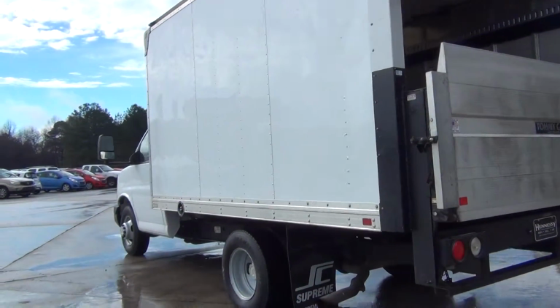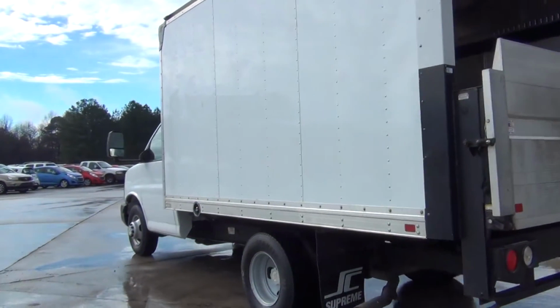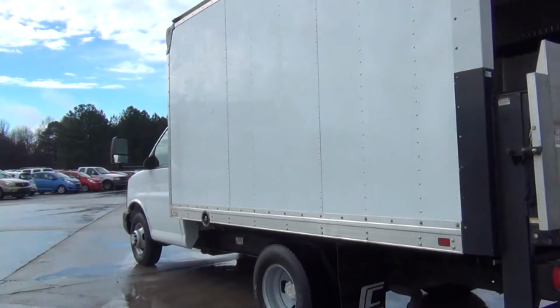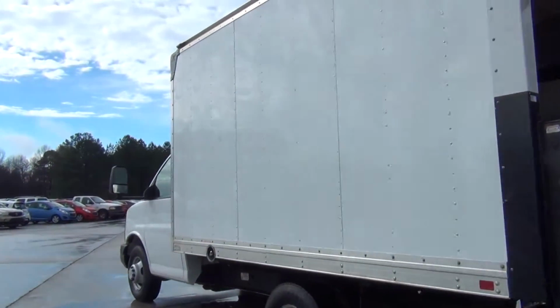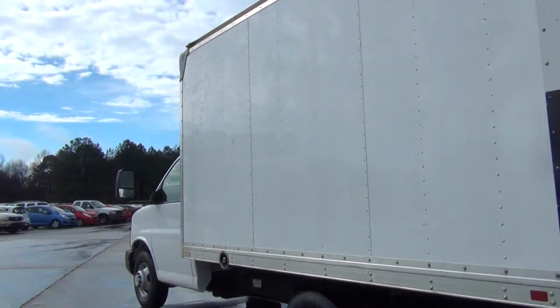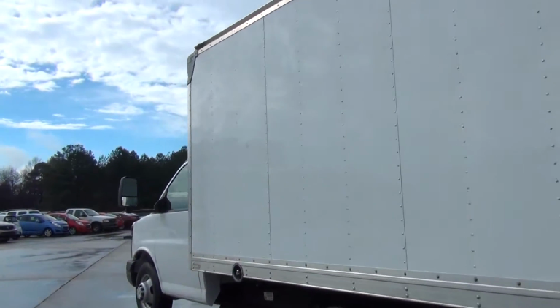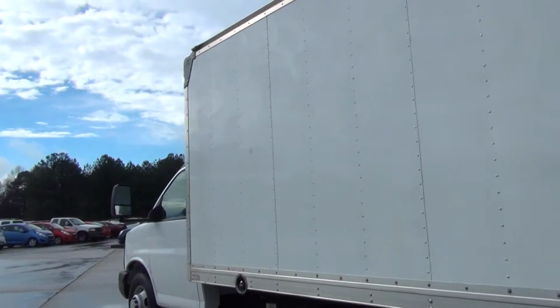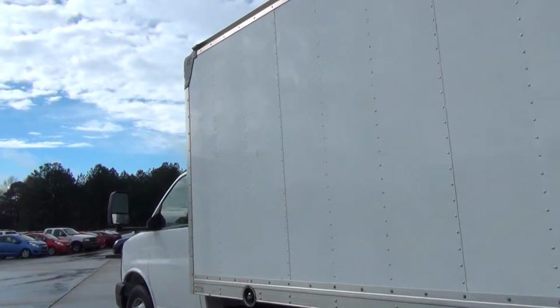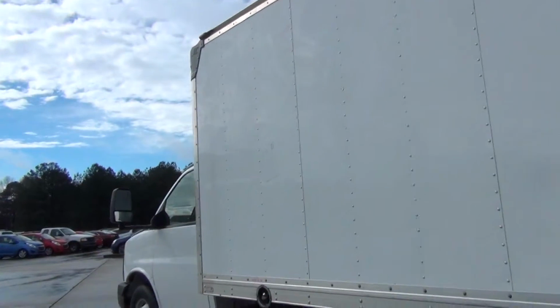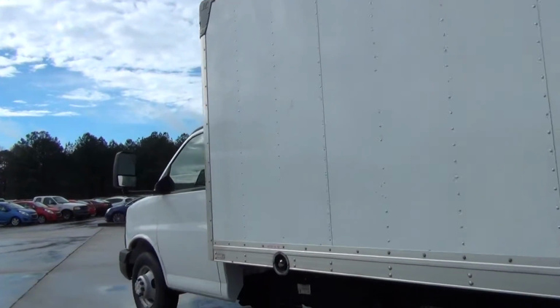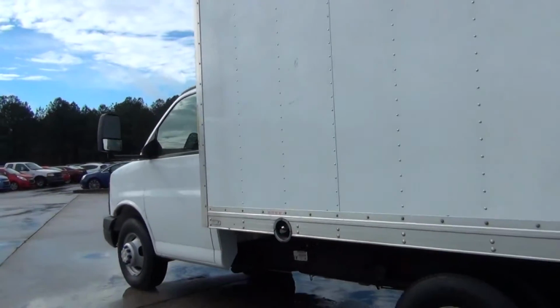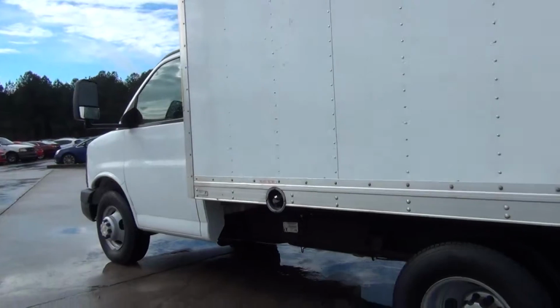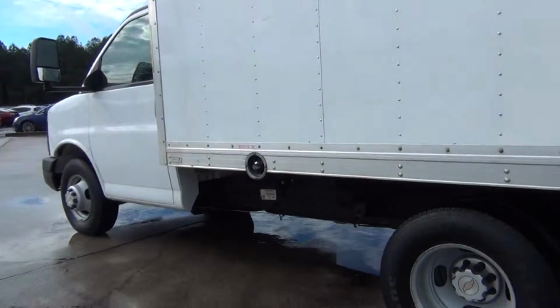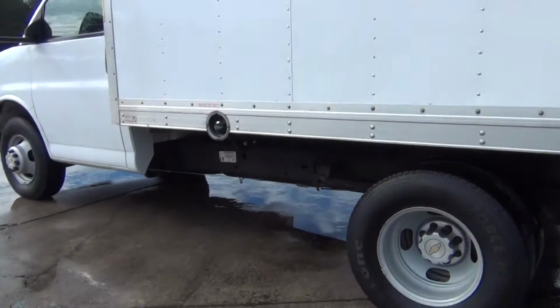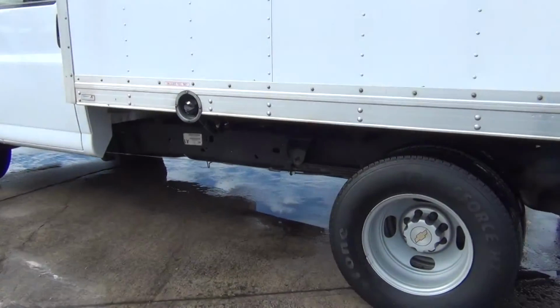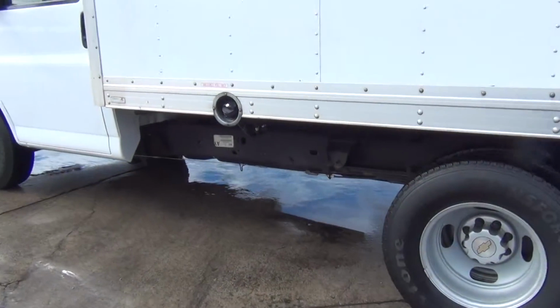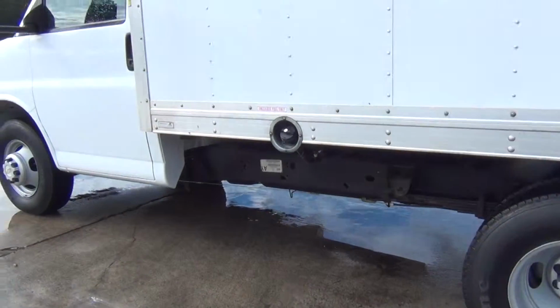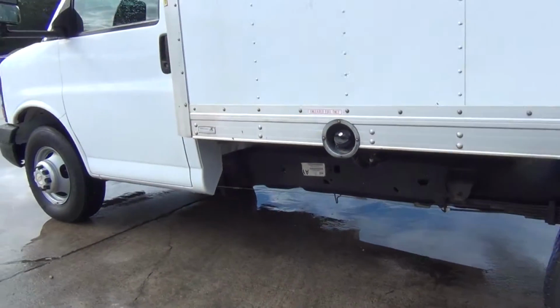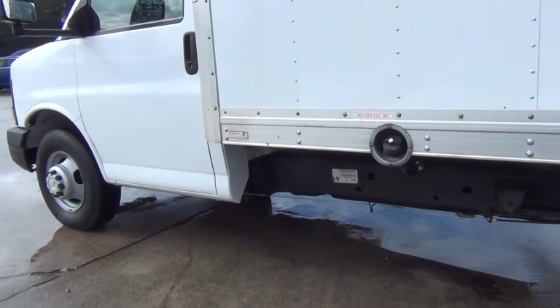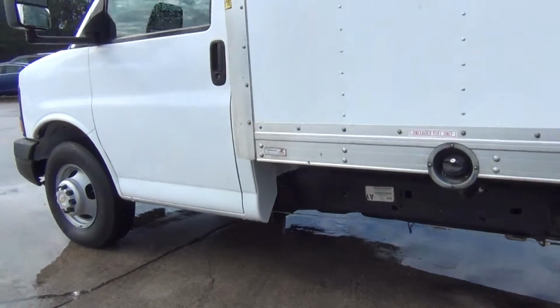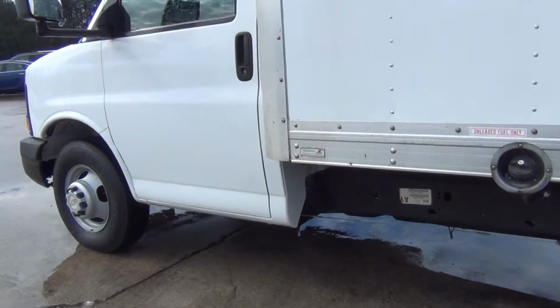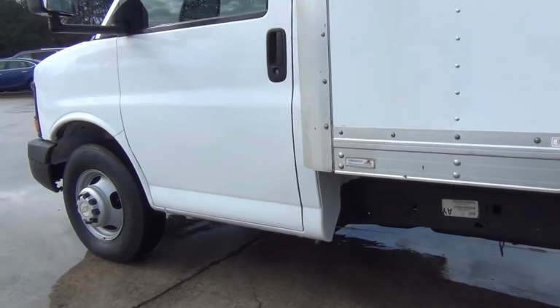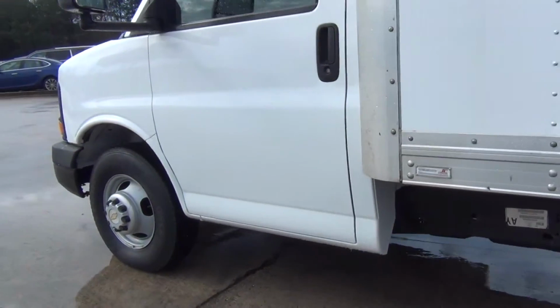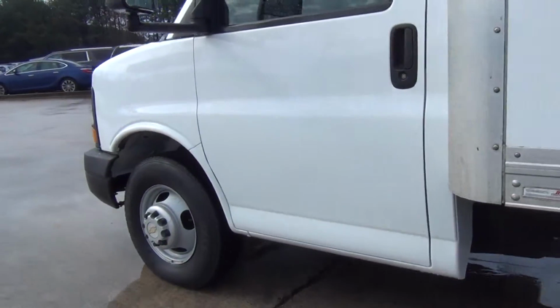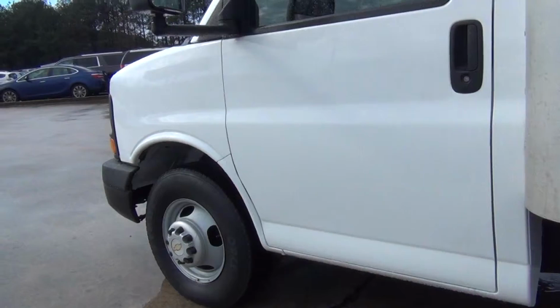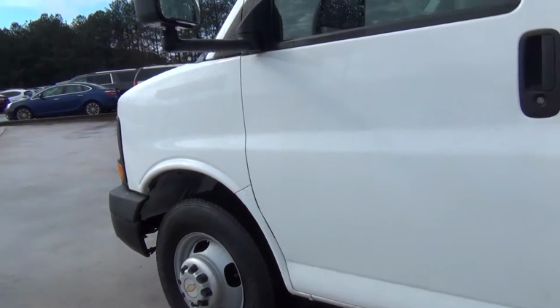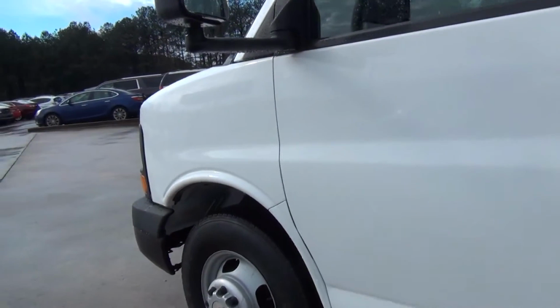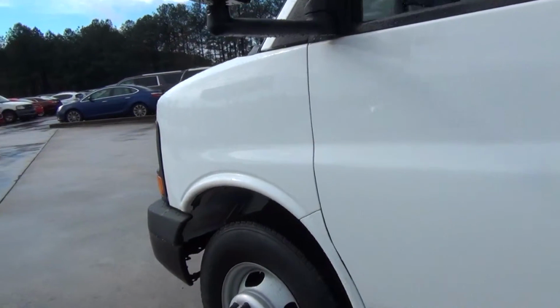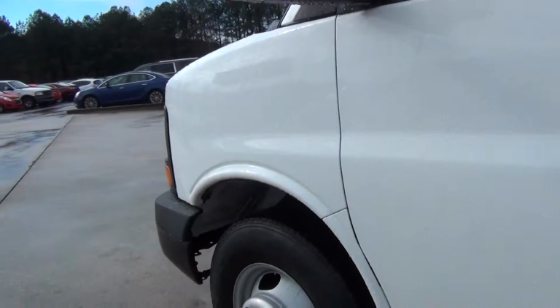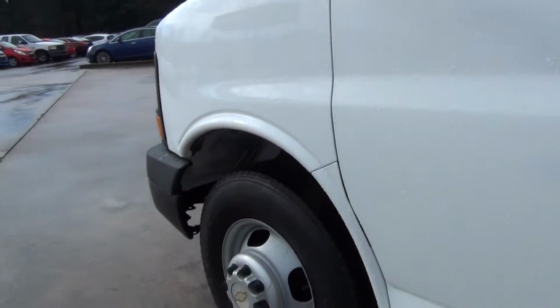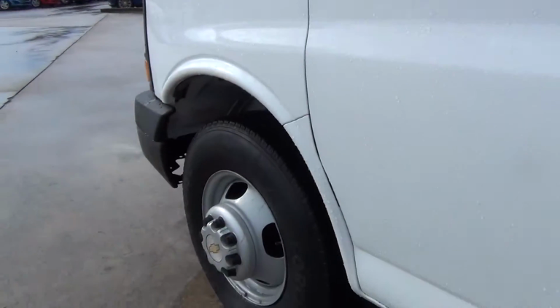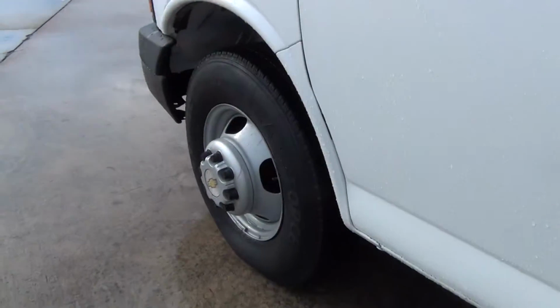Let's move along to the driver's side. The driver's side looks good.